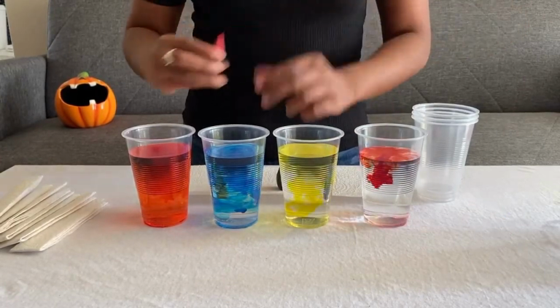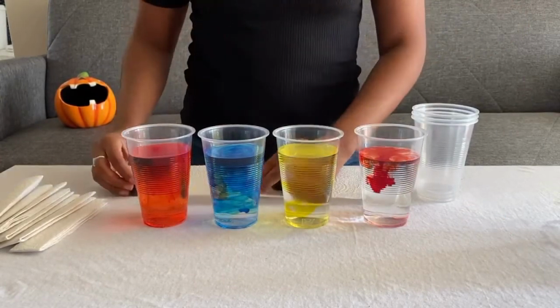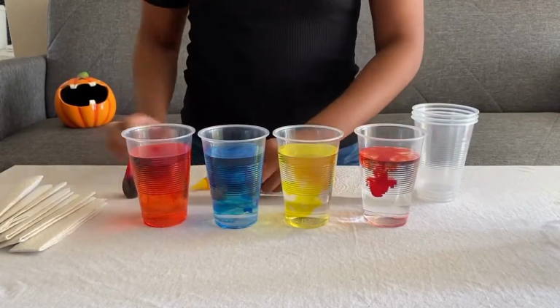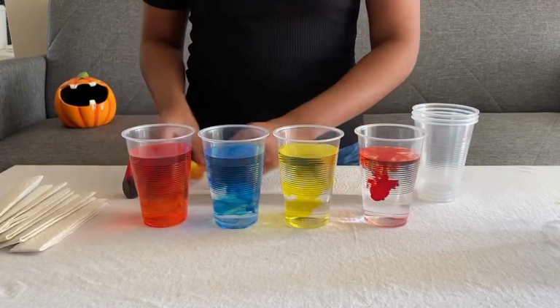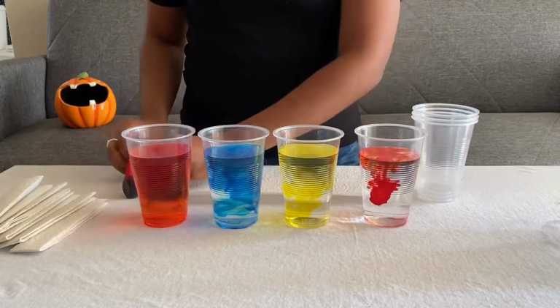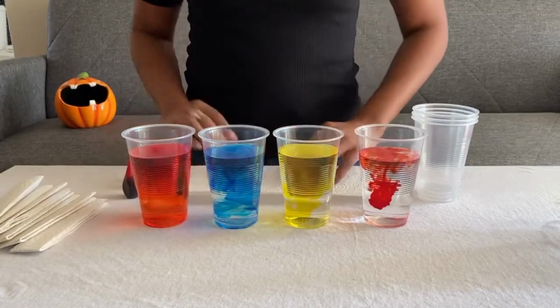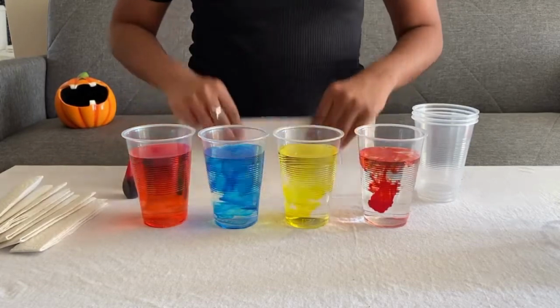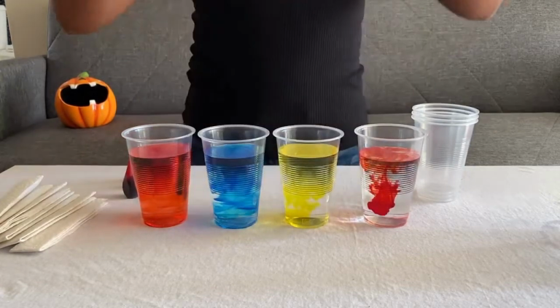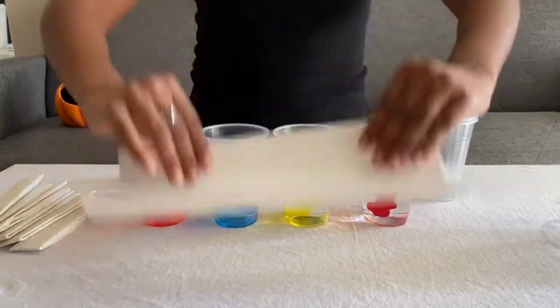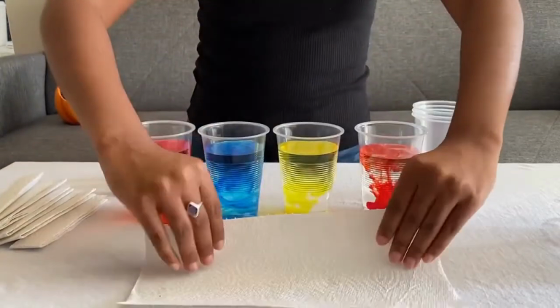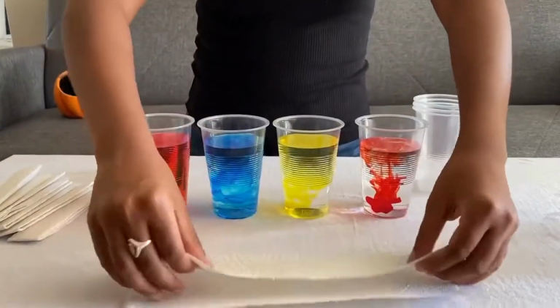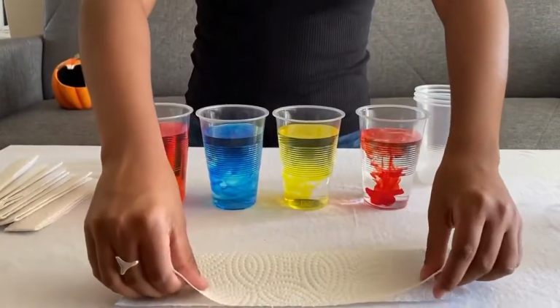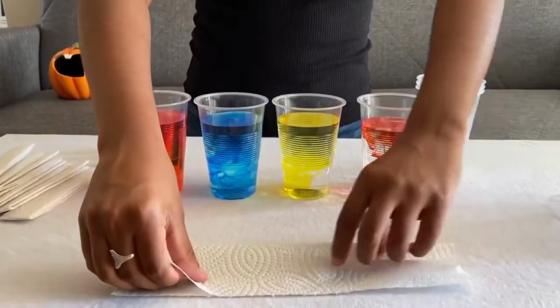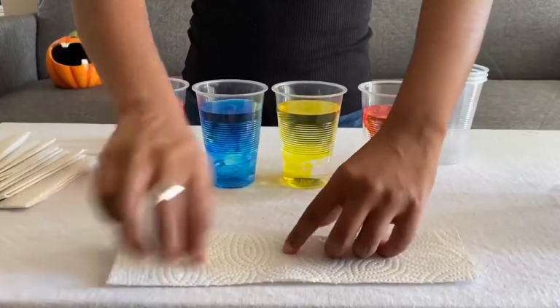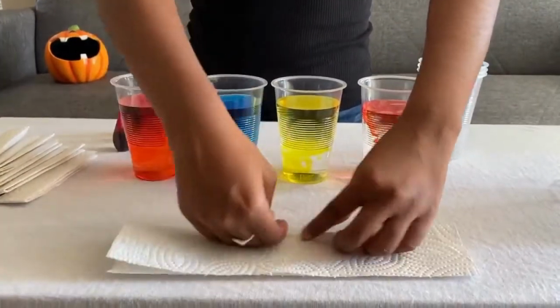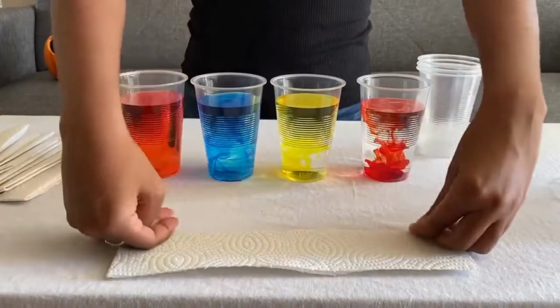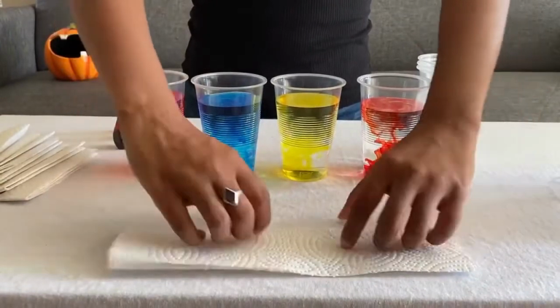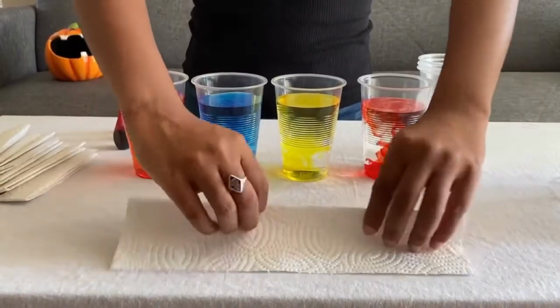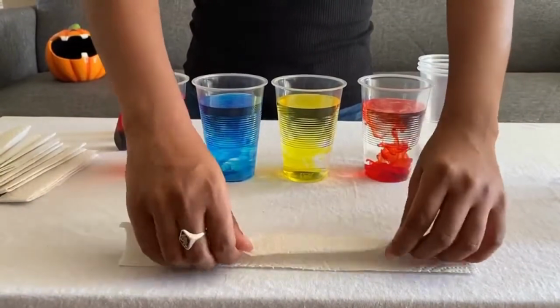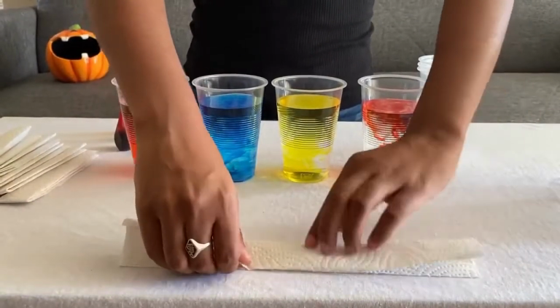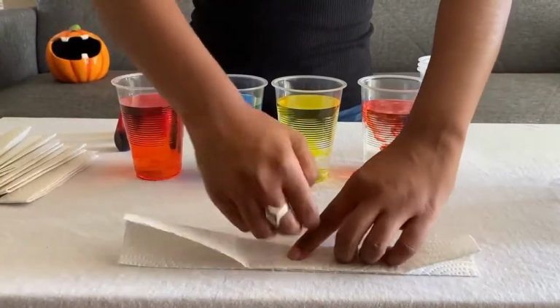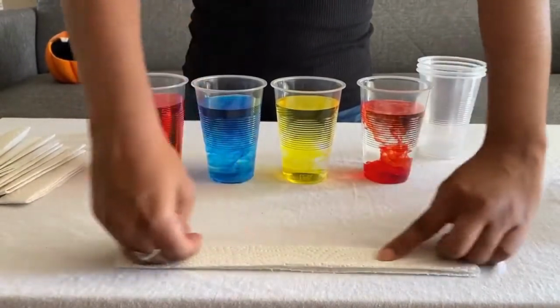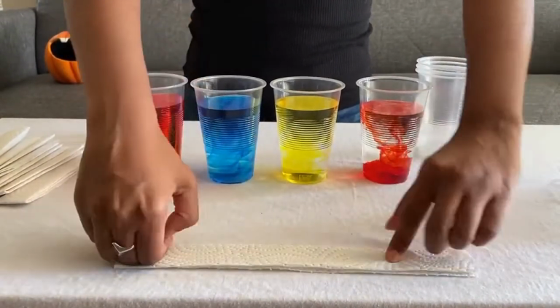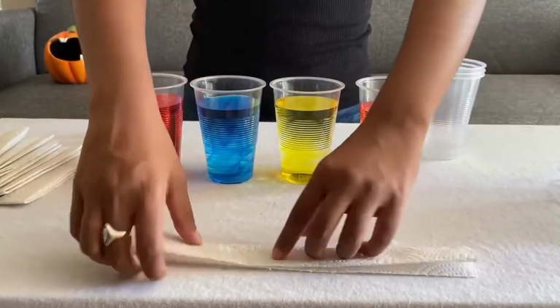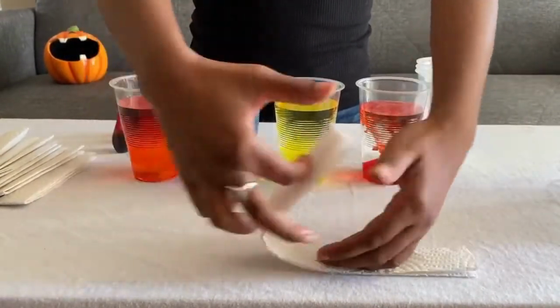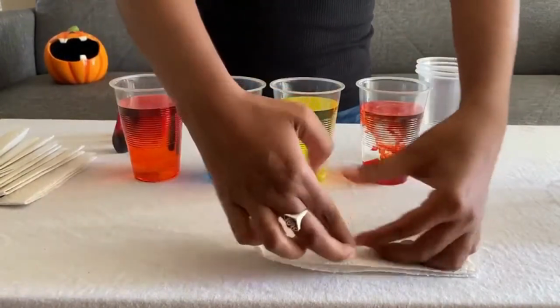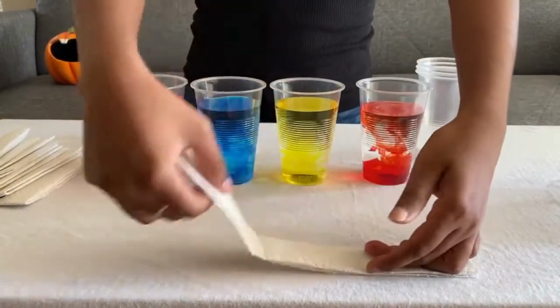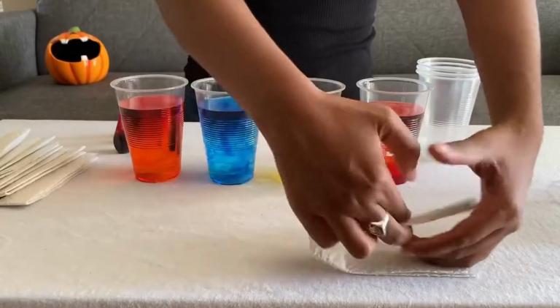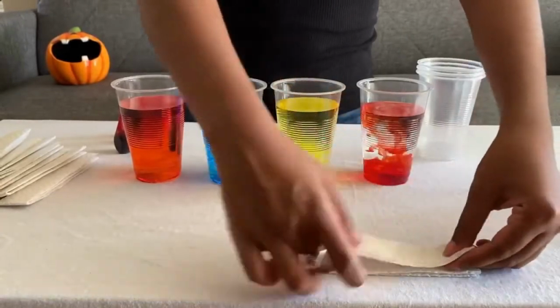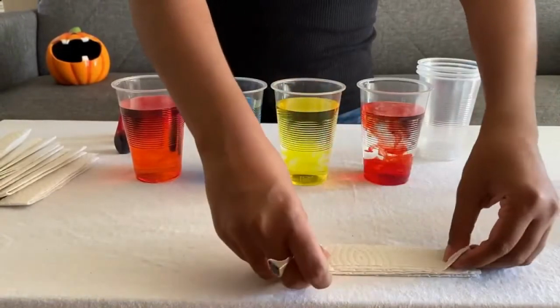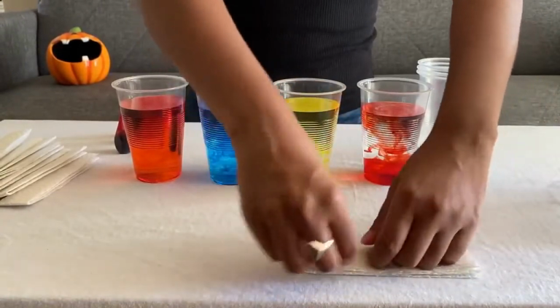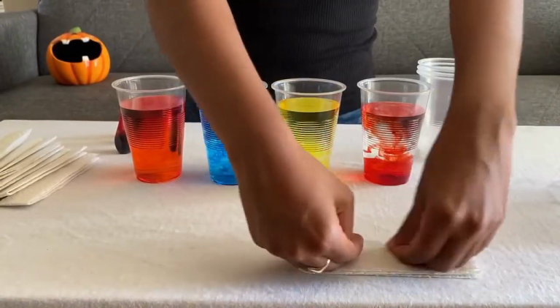Before we can use the paper towels, each one needs to be folded two times lengthwise and then once in the middle so that they can fit easily into the cups.